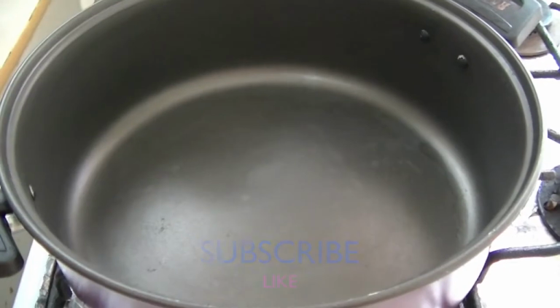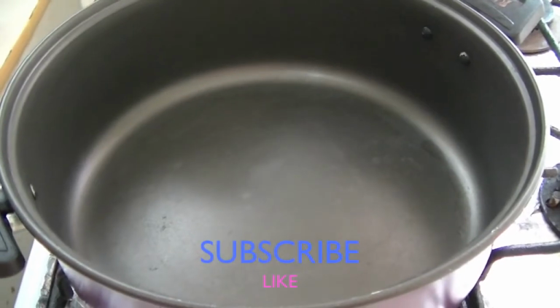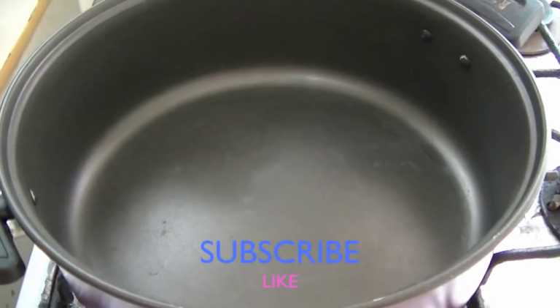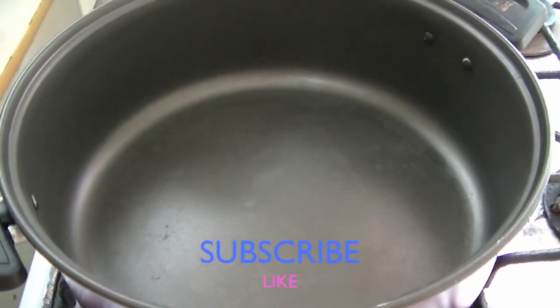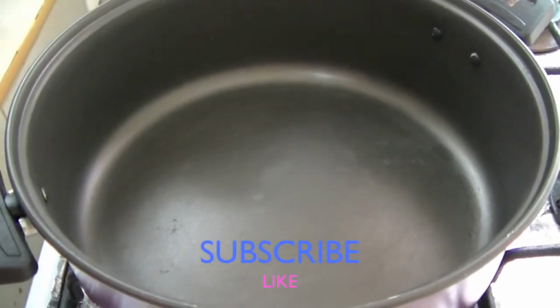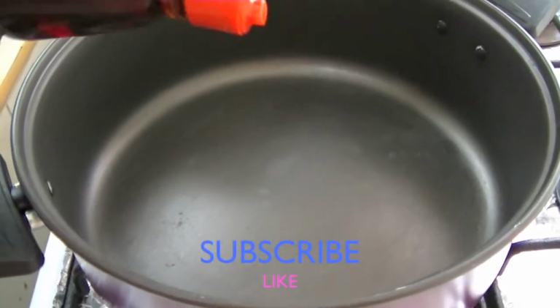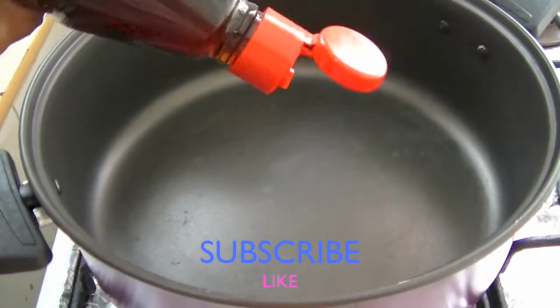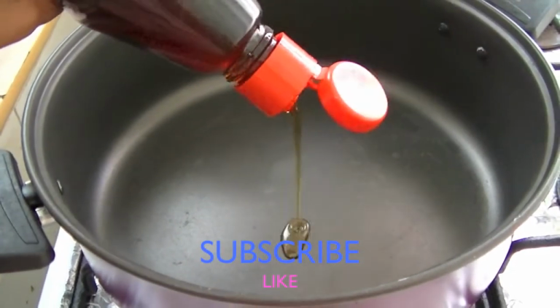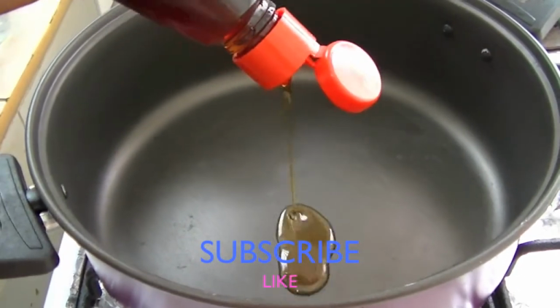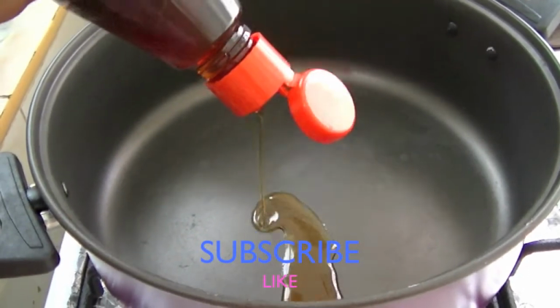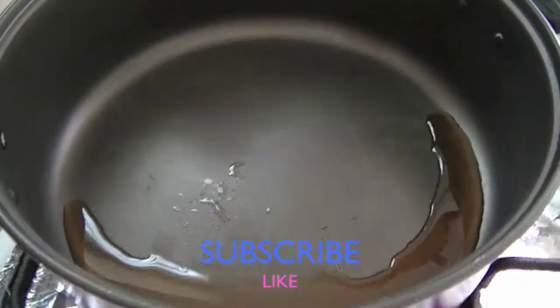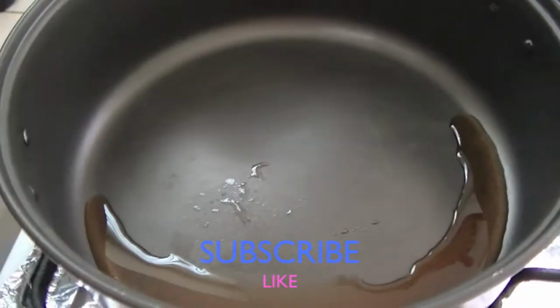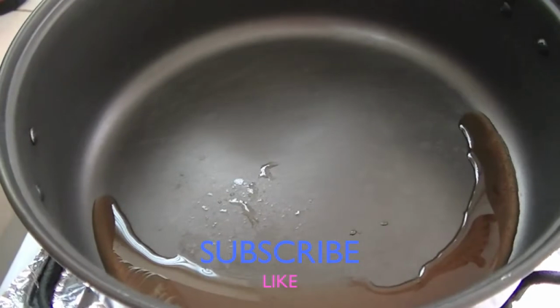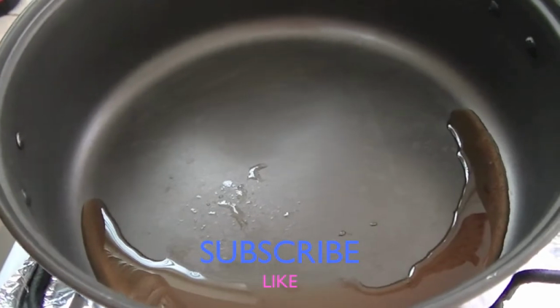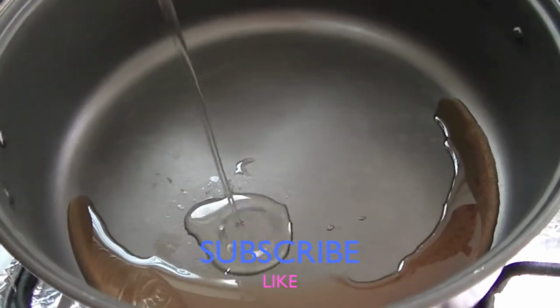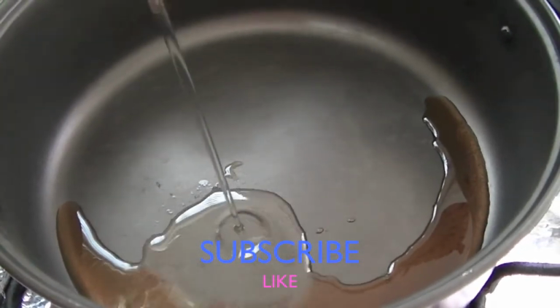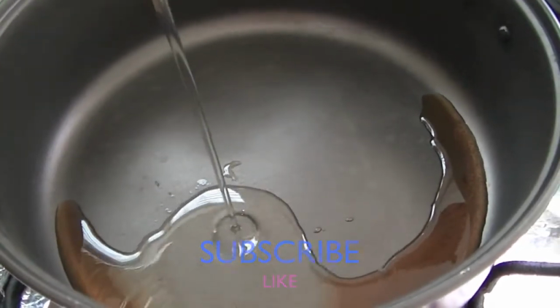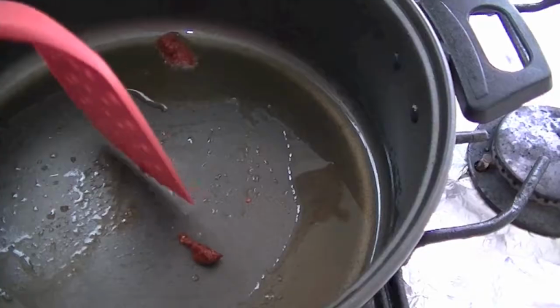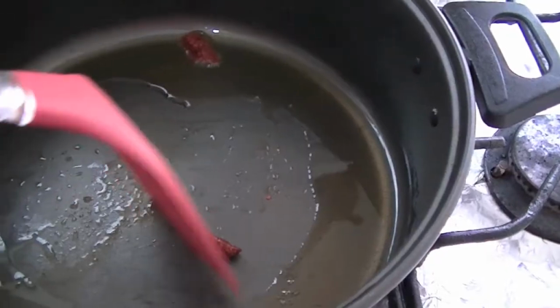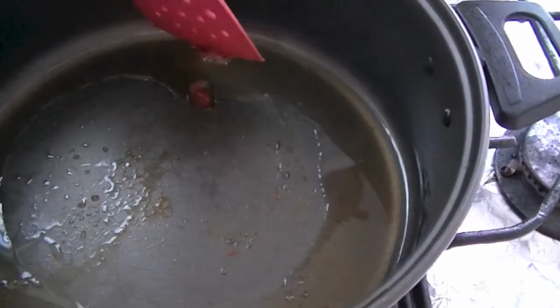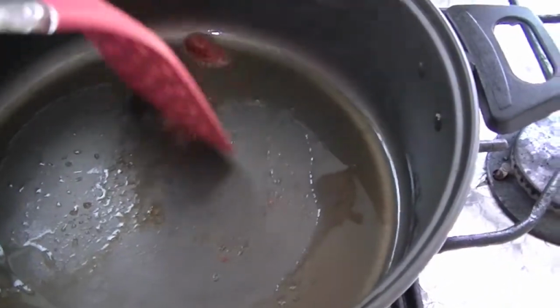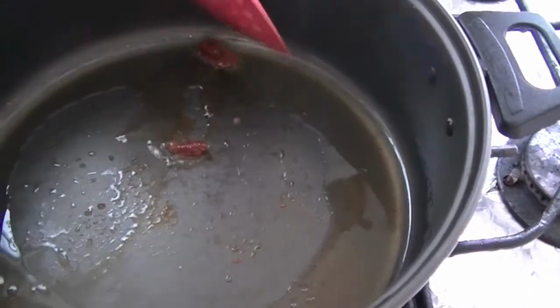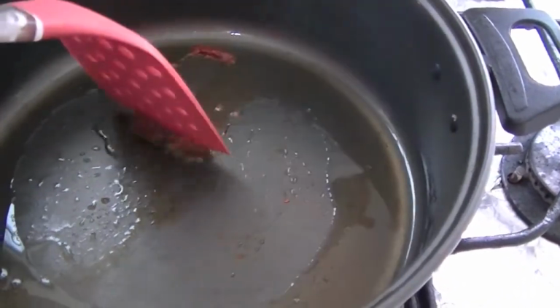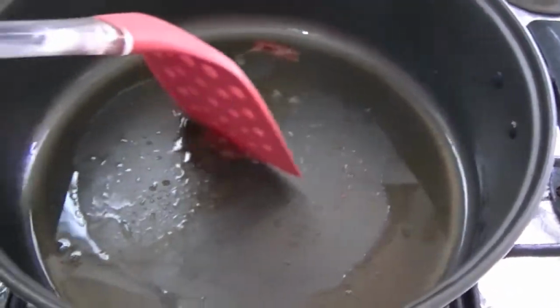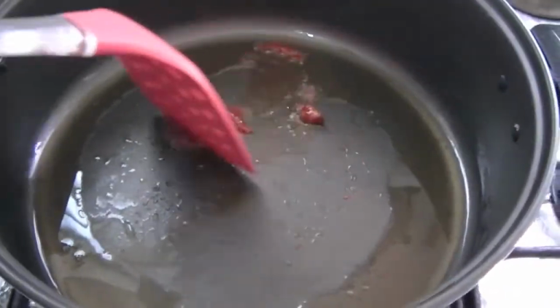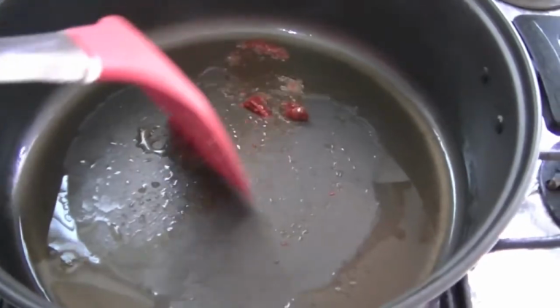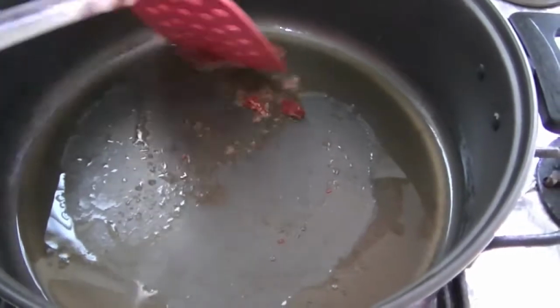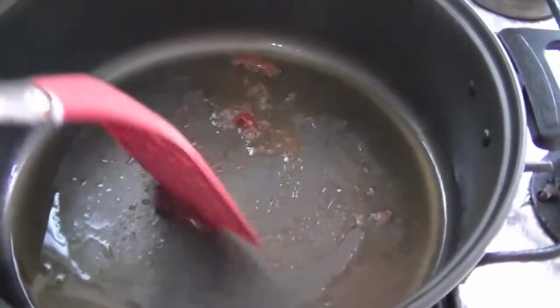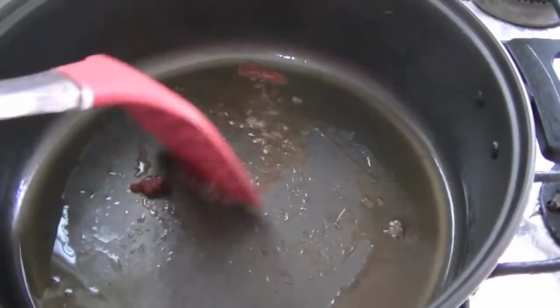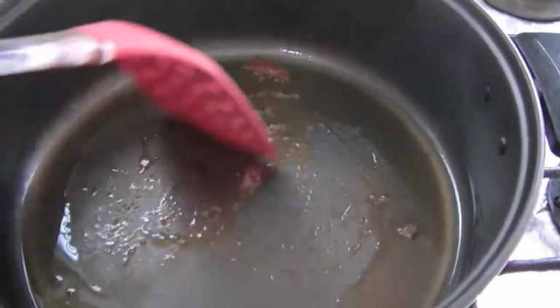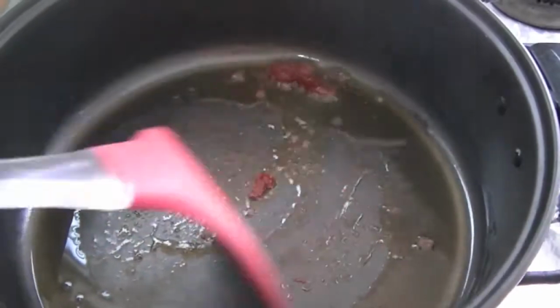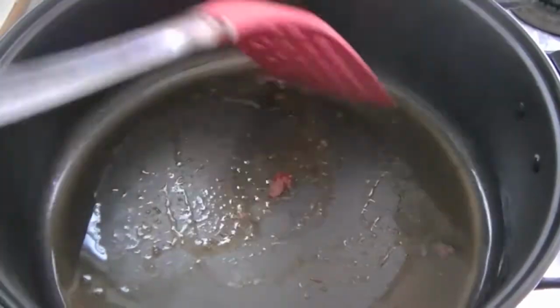Heat a pan on medium flame. Then add some sesame oil and also some normal vegetable oil. I have added some chili garlic paste — just mix it once.